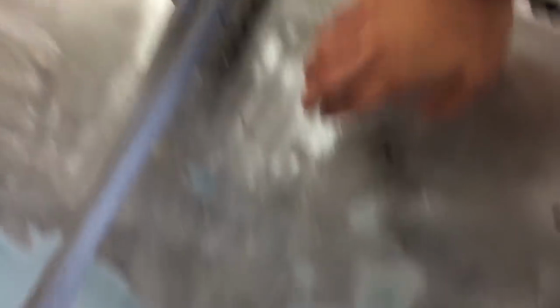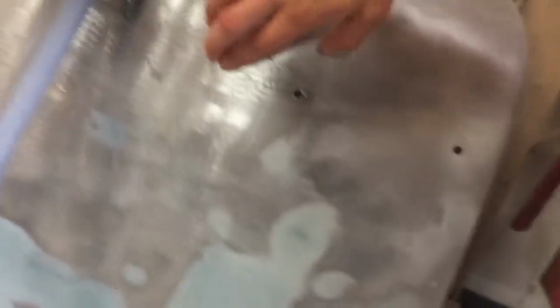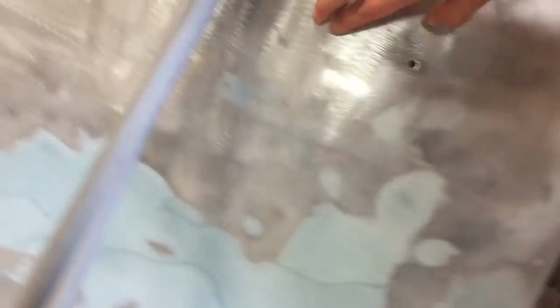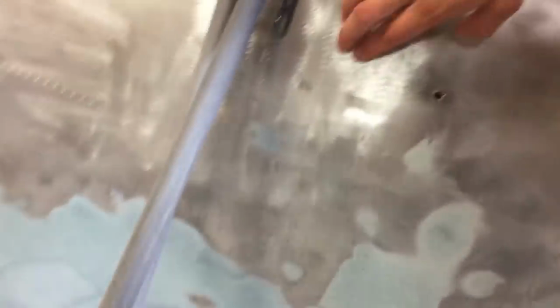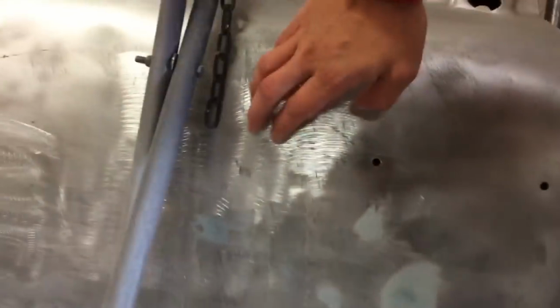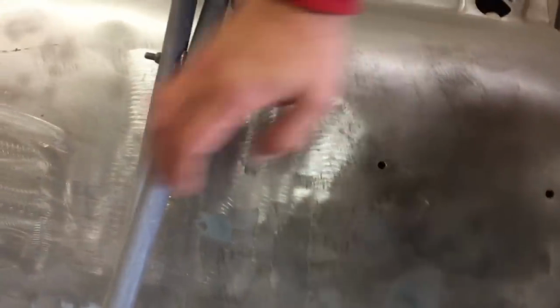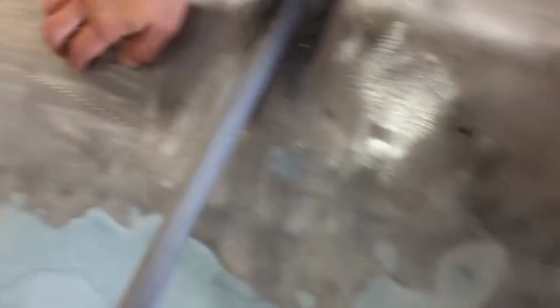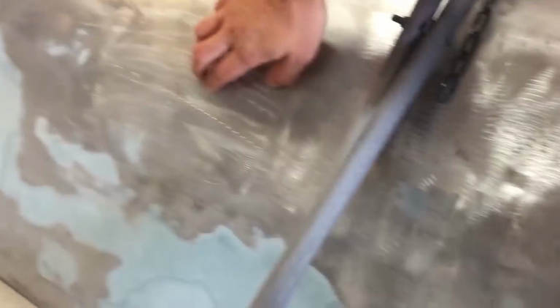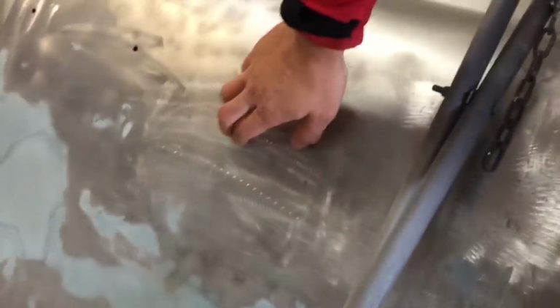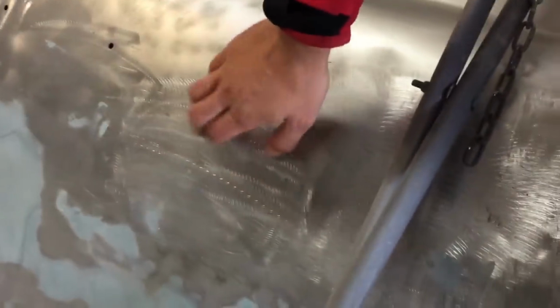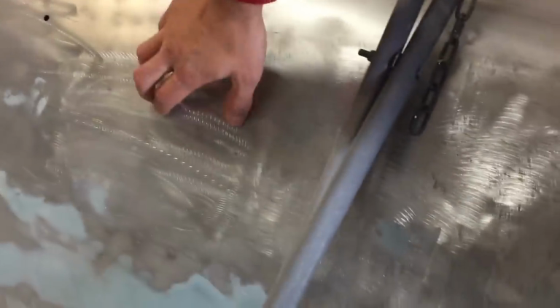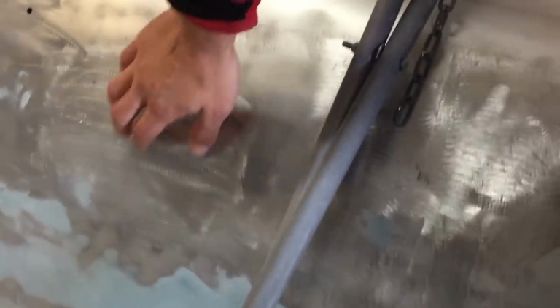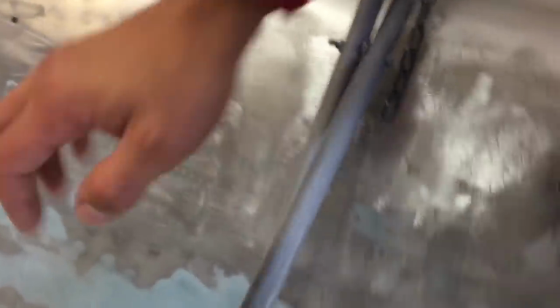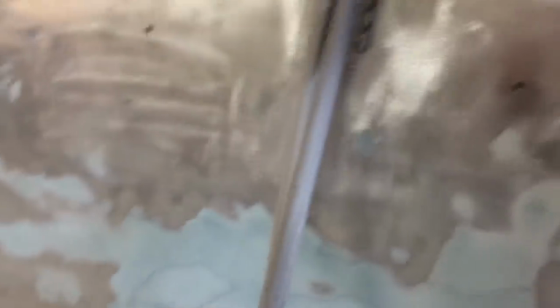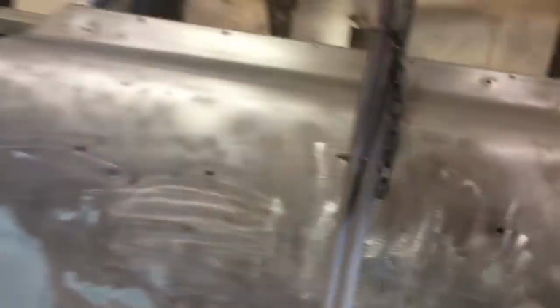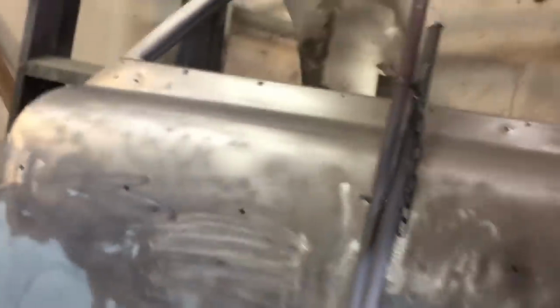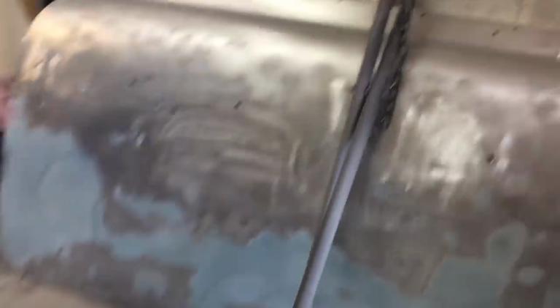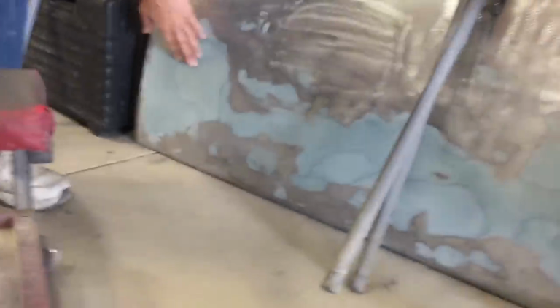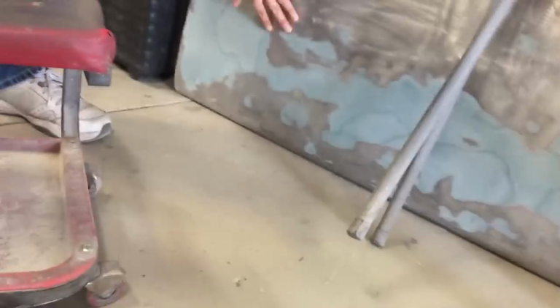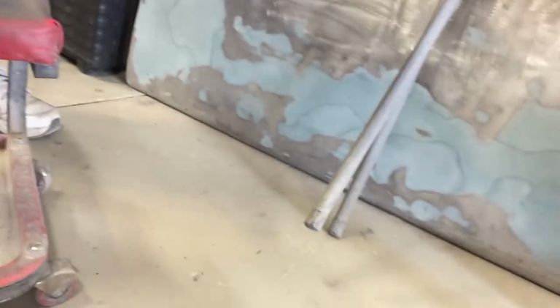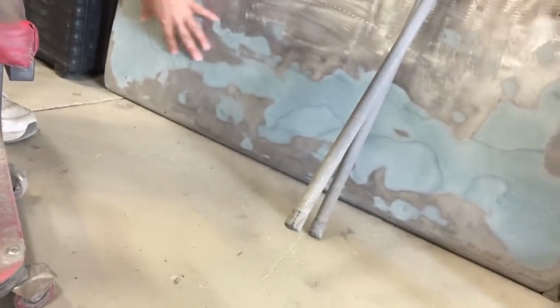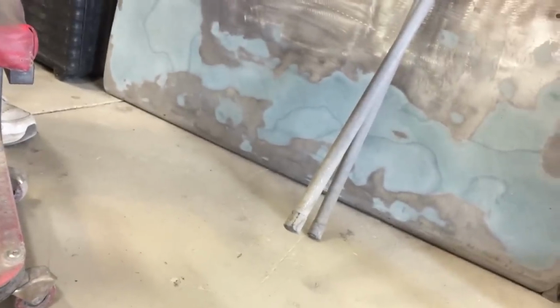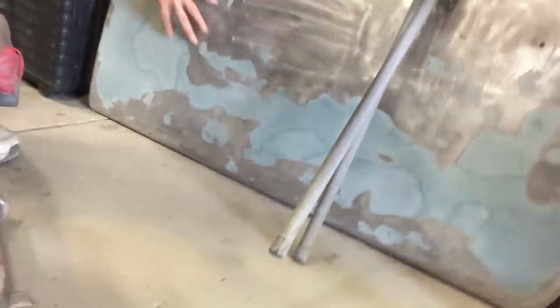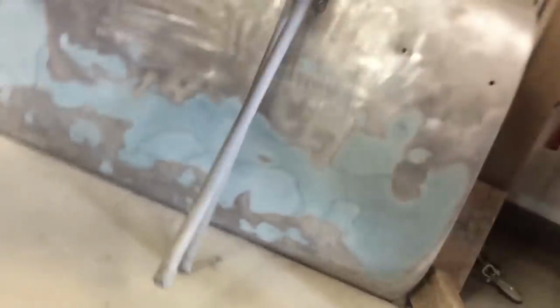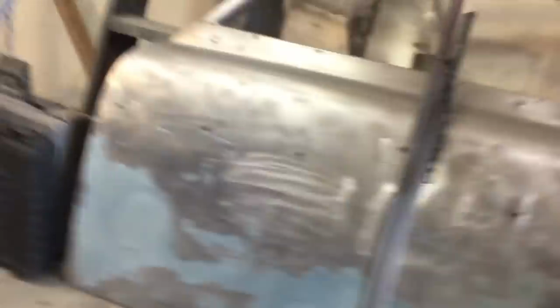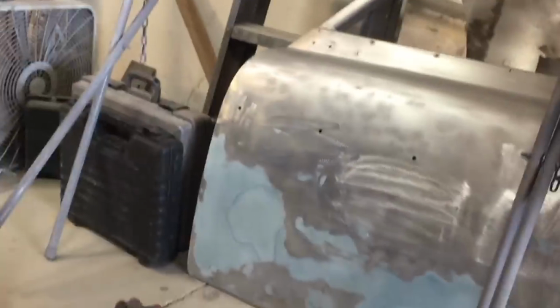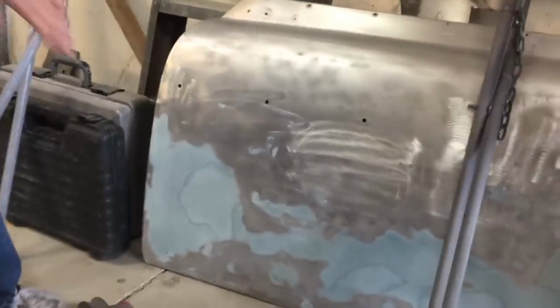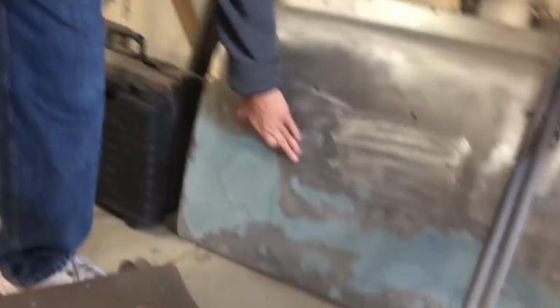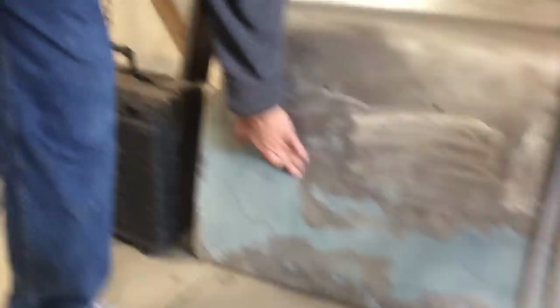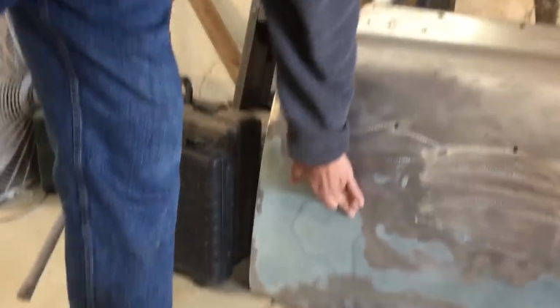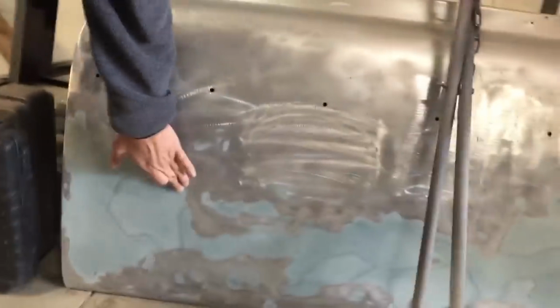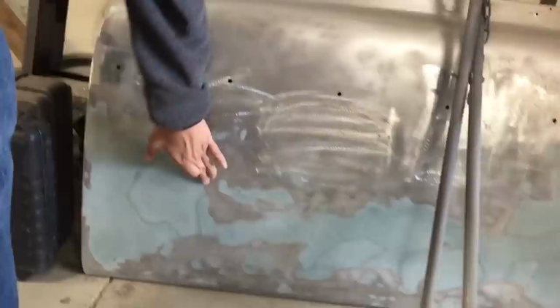So right here is the thin spot. Right around here is where they had to heat it. That's so cool — now it's like it doesn't push in when you touch it.